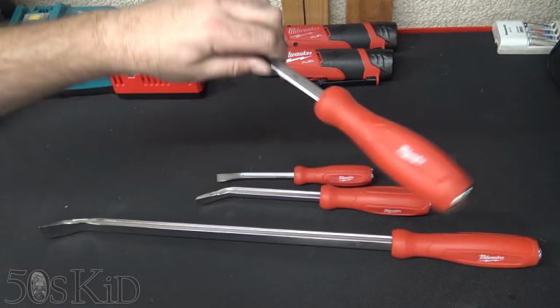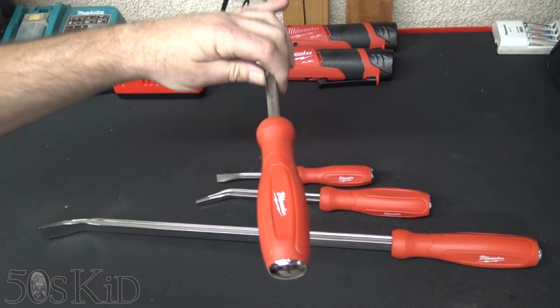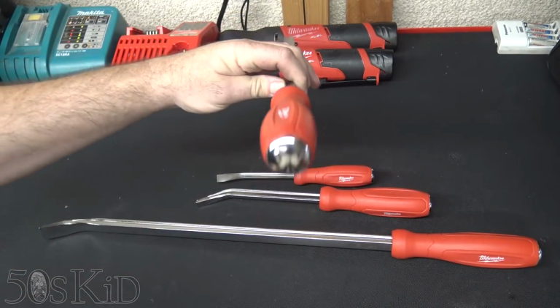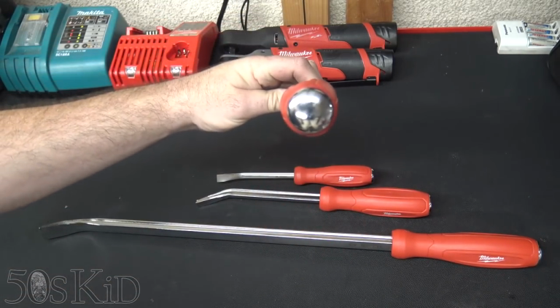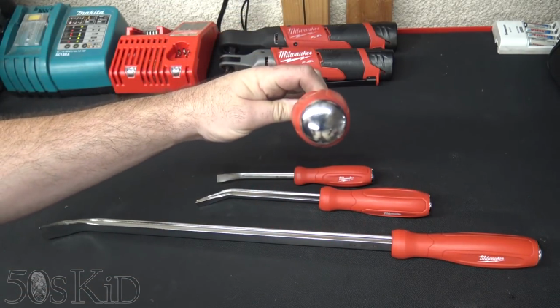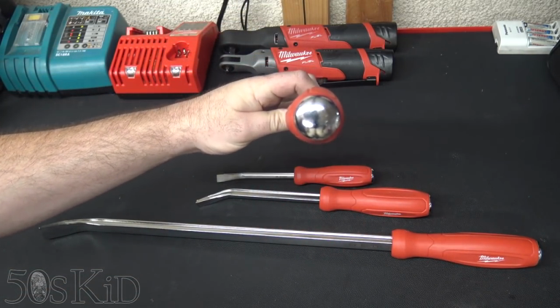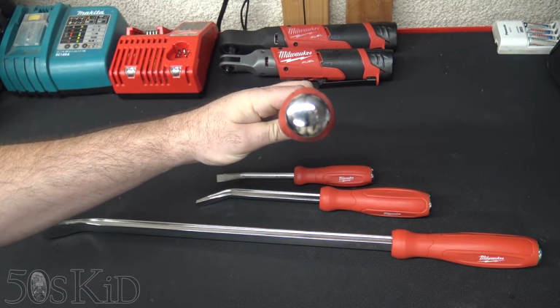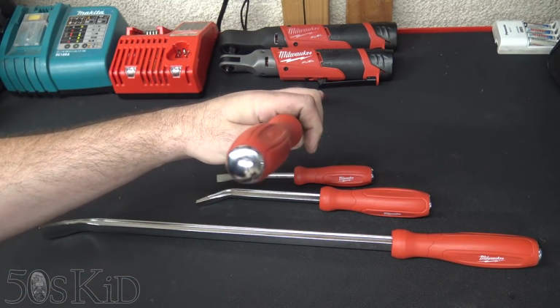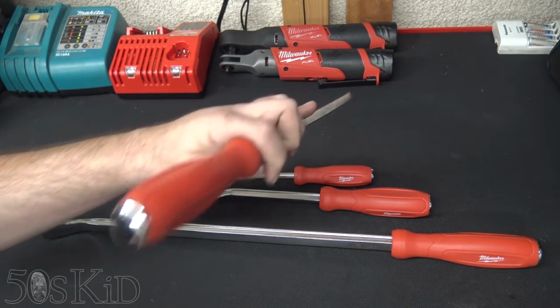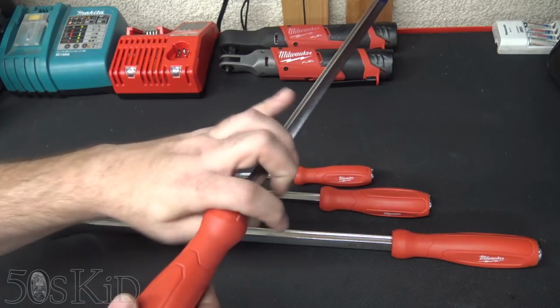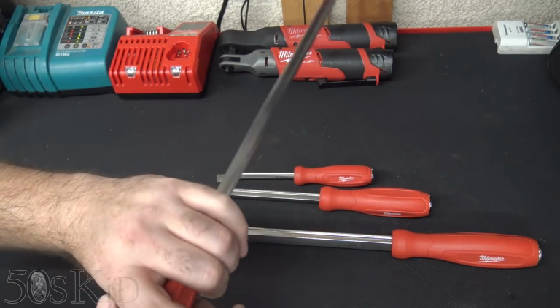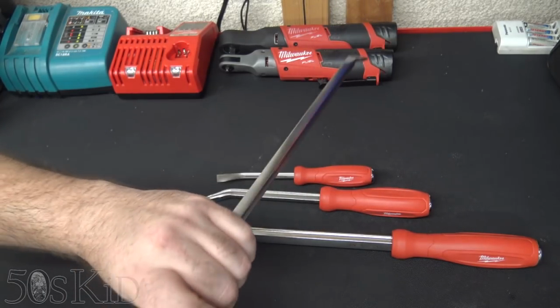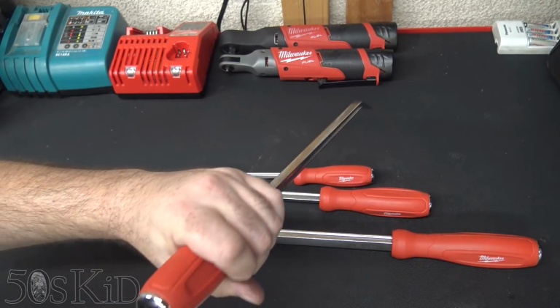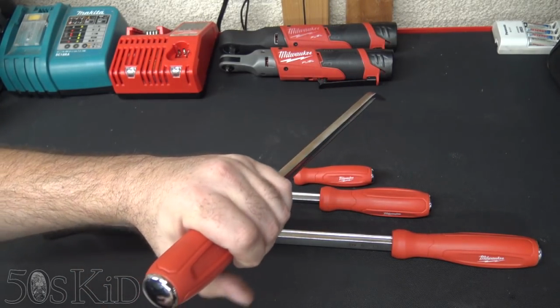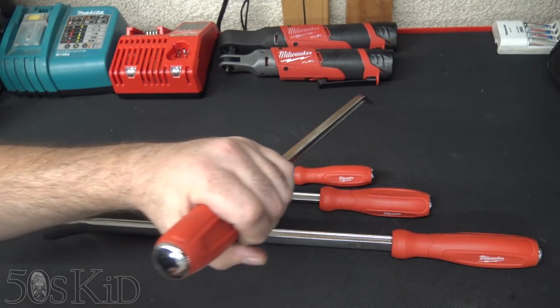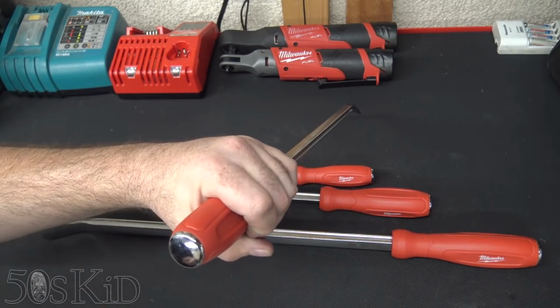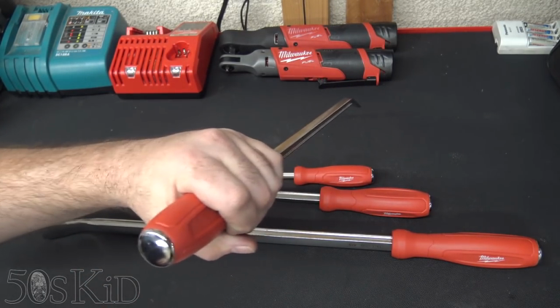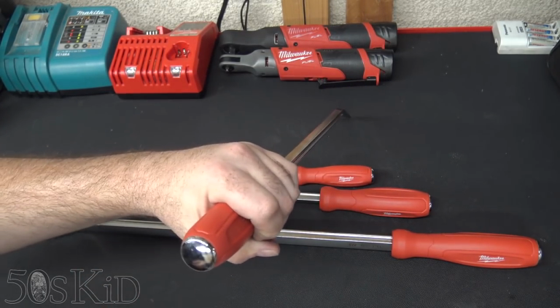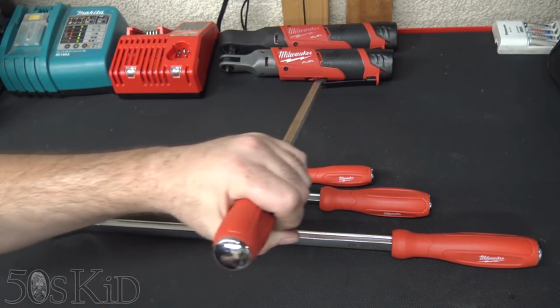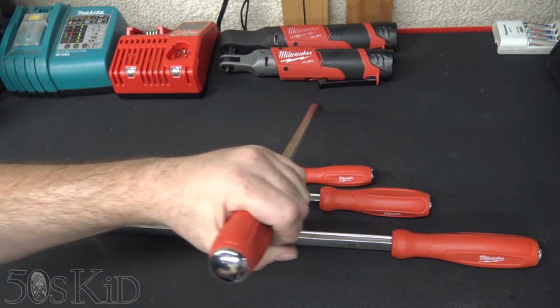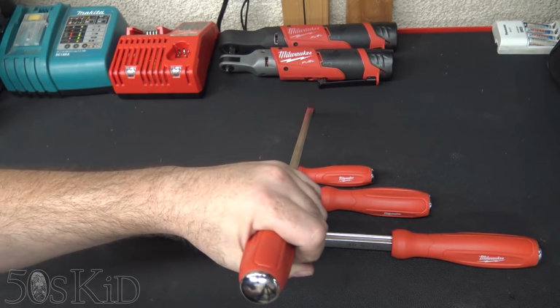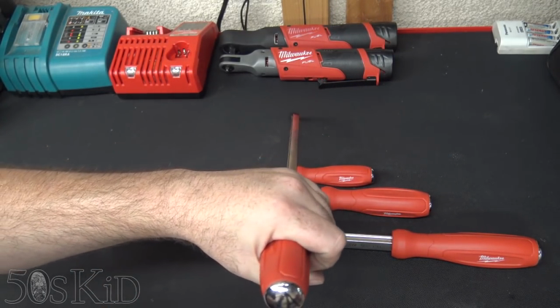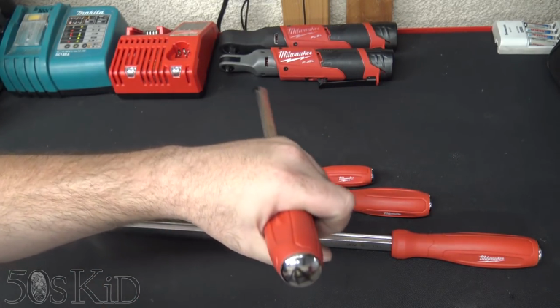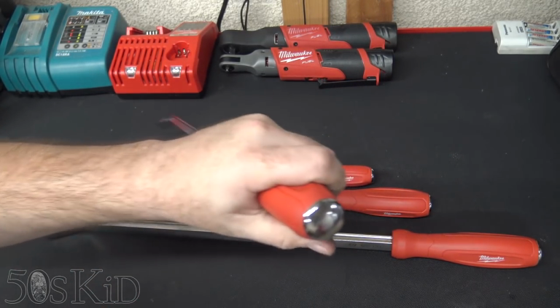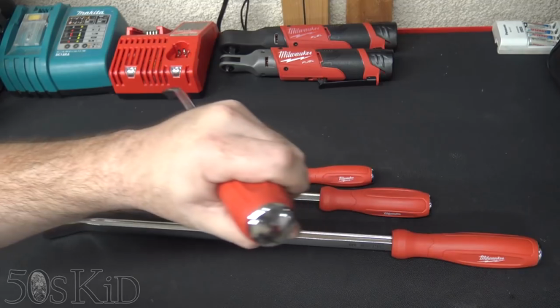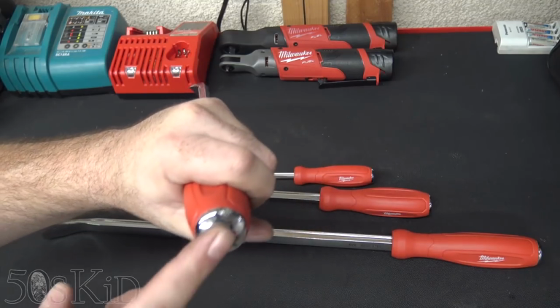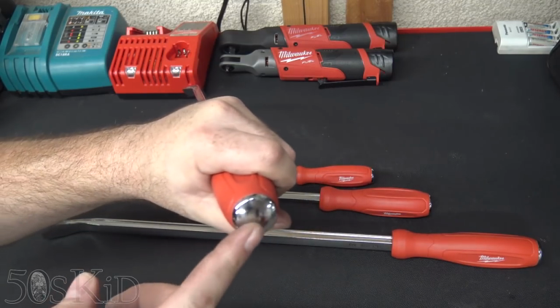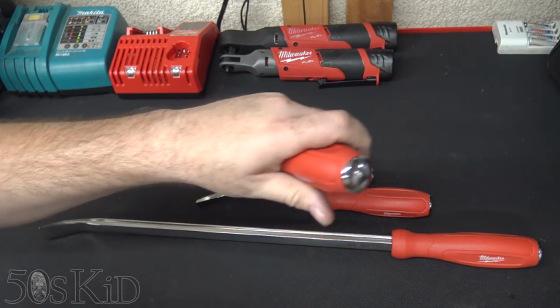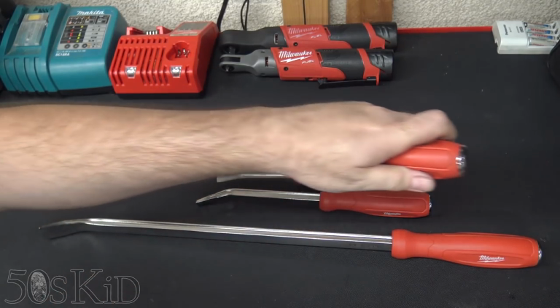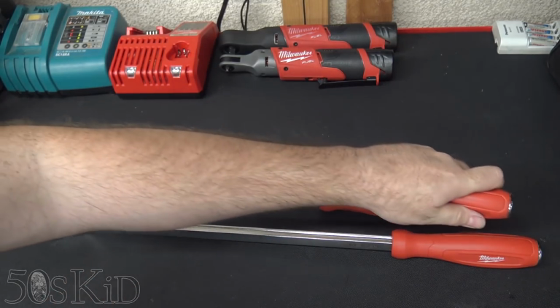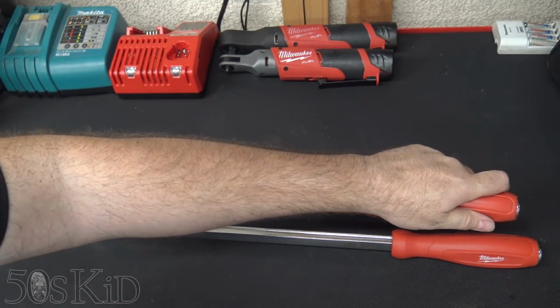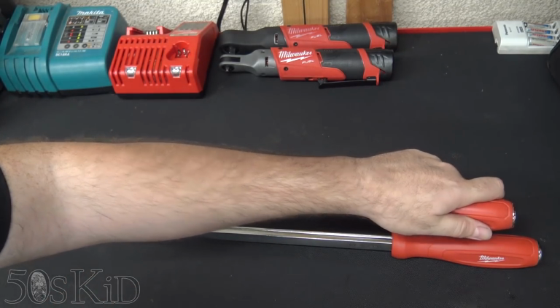They feature striking caps on the back because a pry bar is a punch and a chisel as often as it is a pry bar, so I love the fact that they have these striking caps on them.